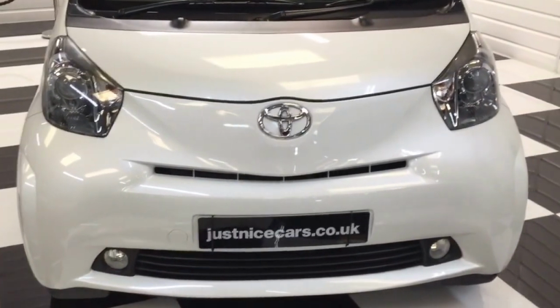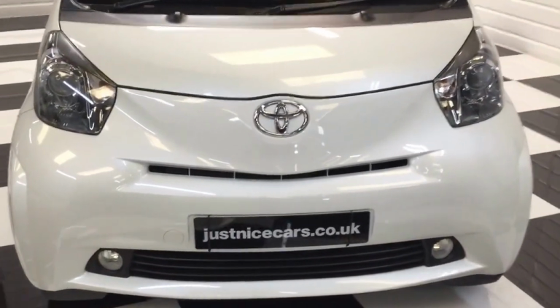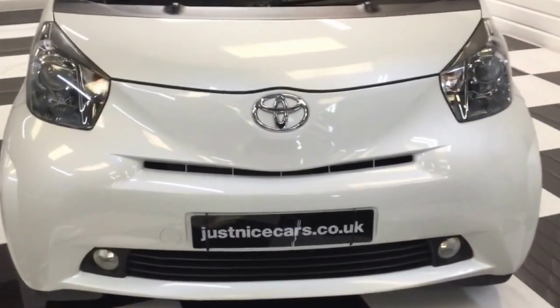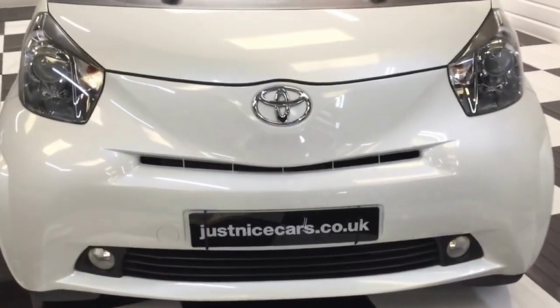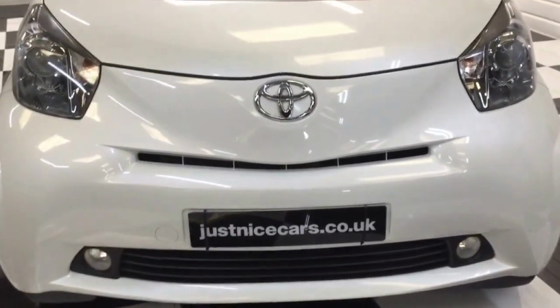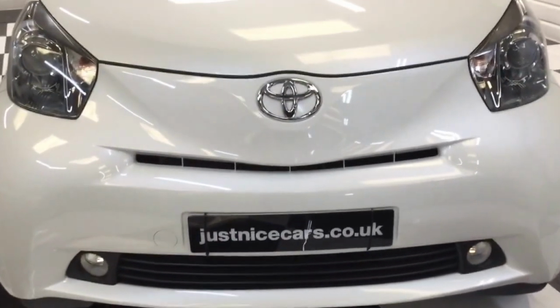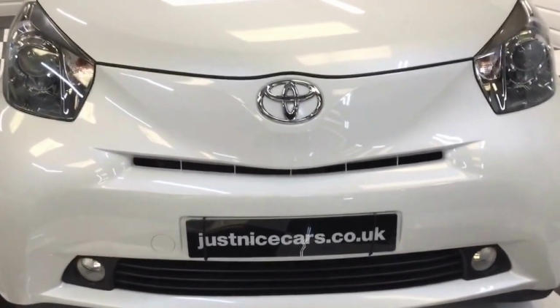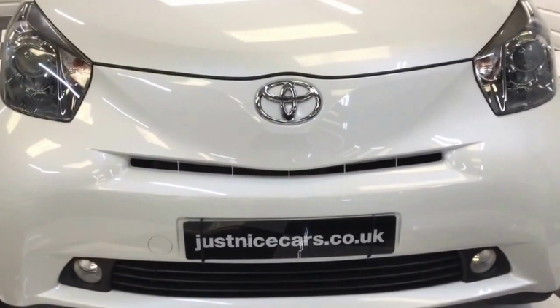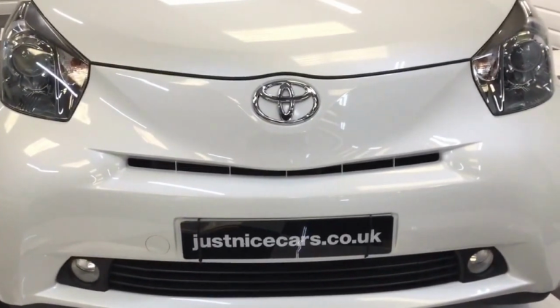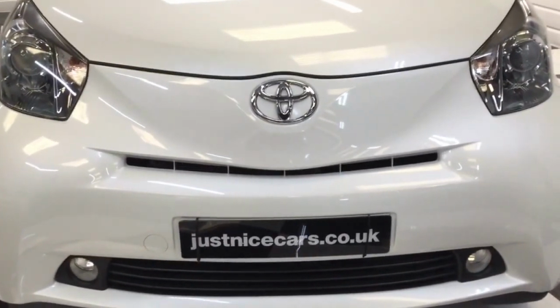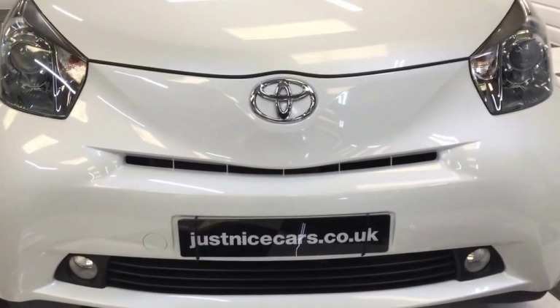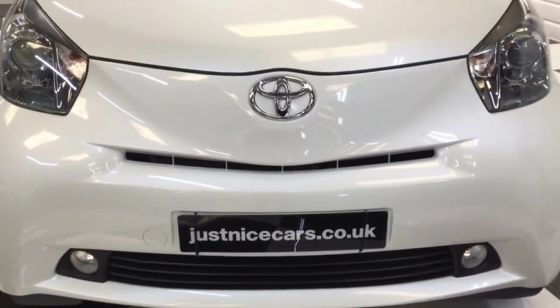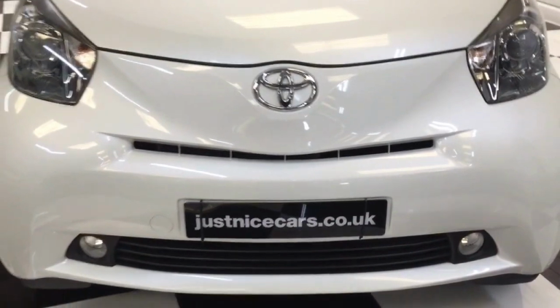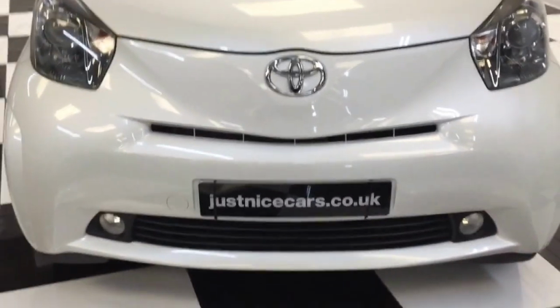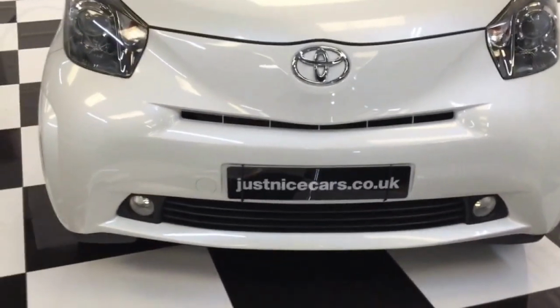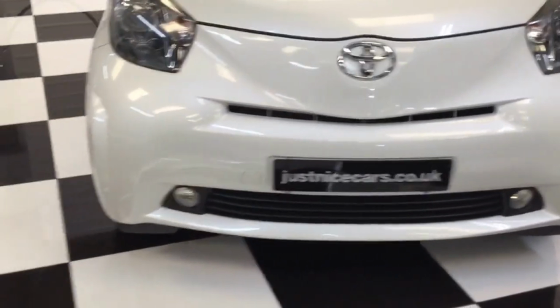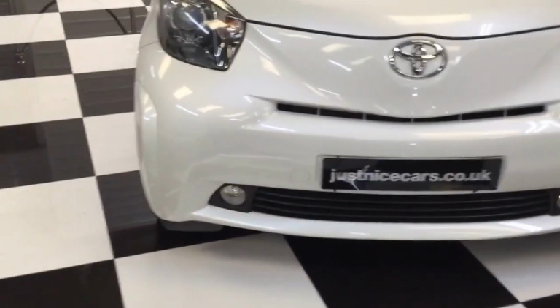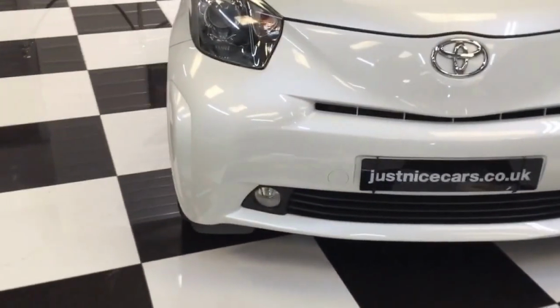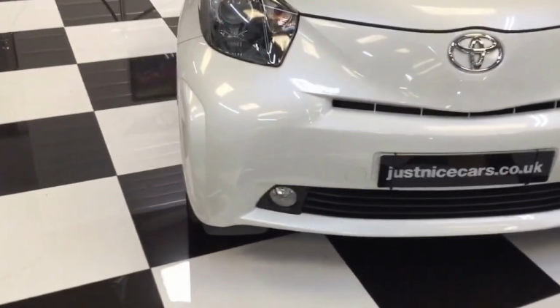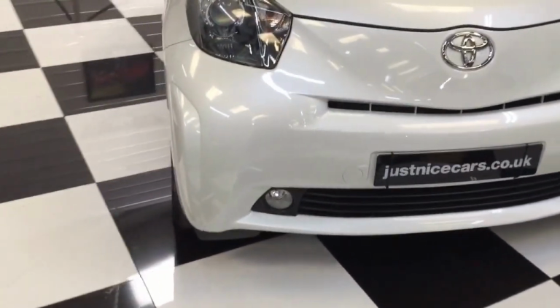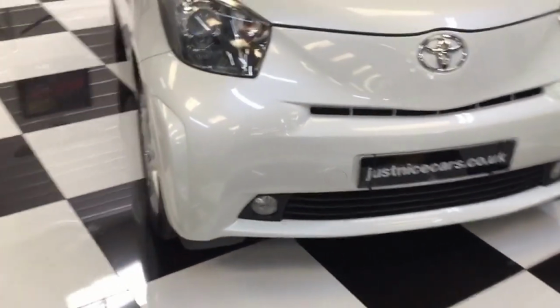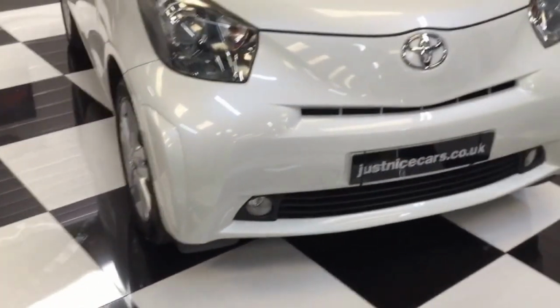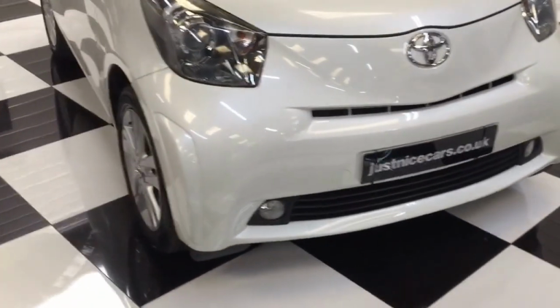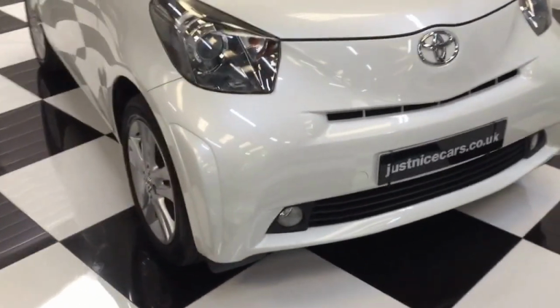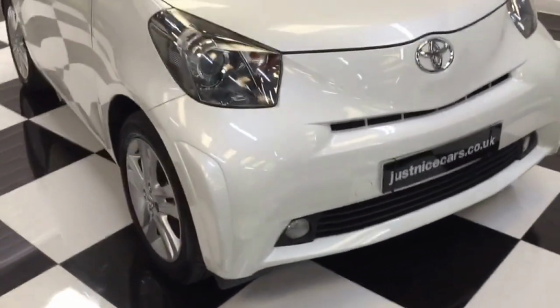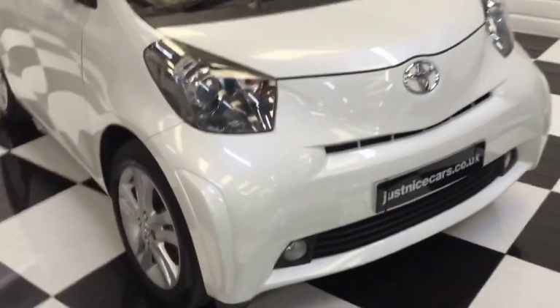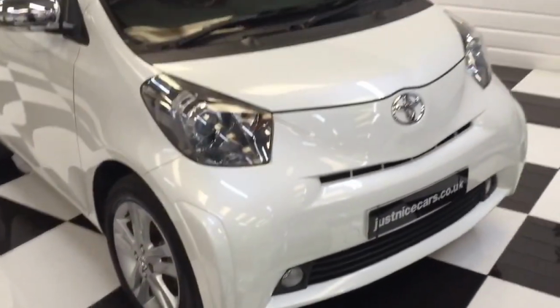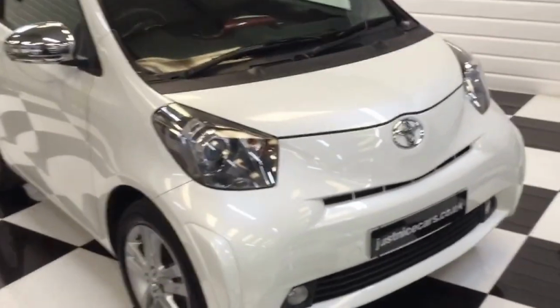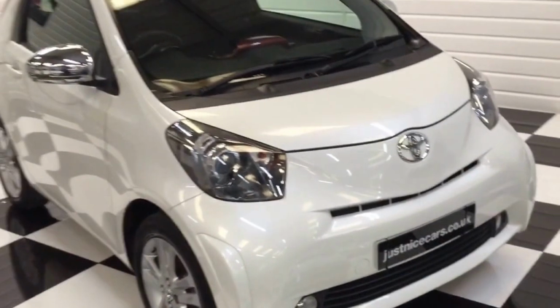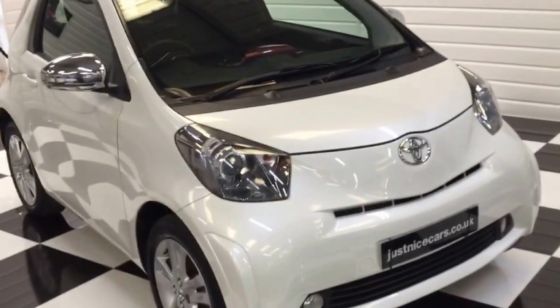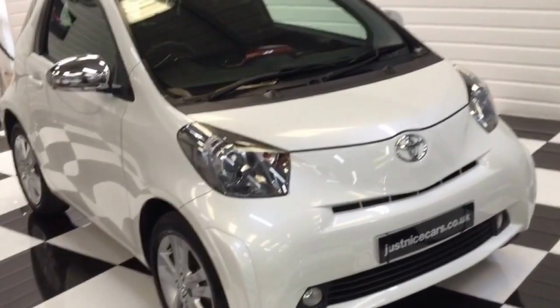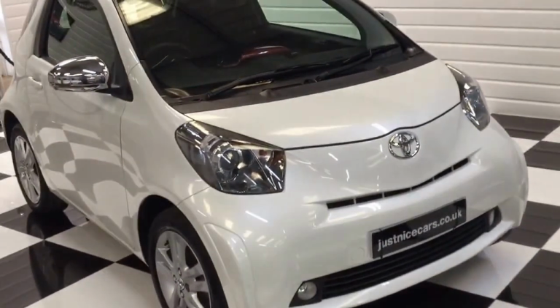Full description on our website, justnicecars.co.uk. If you've got any questions, please give me a call at any time. Thanks for watching.